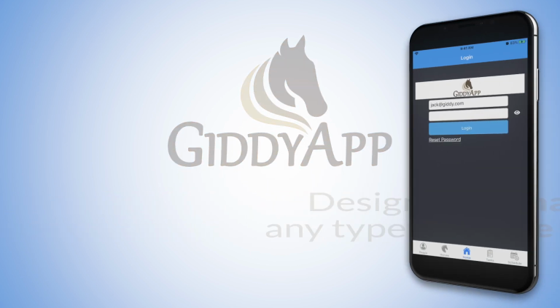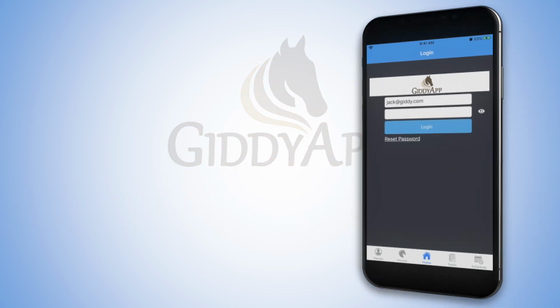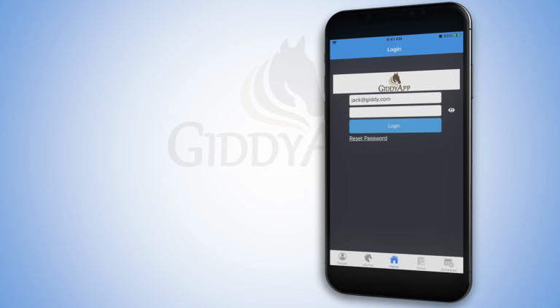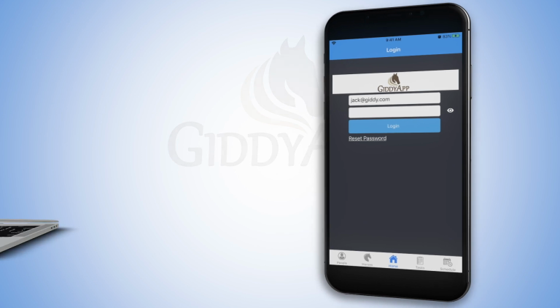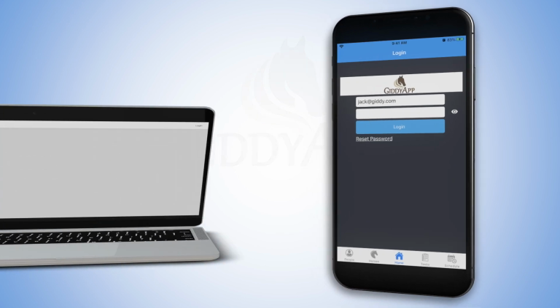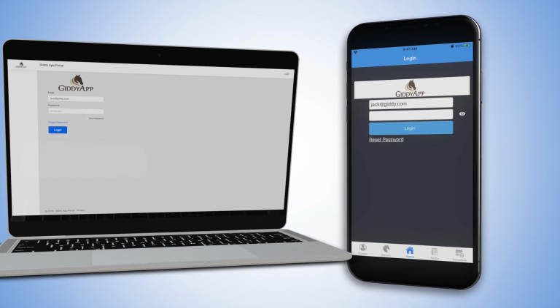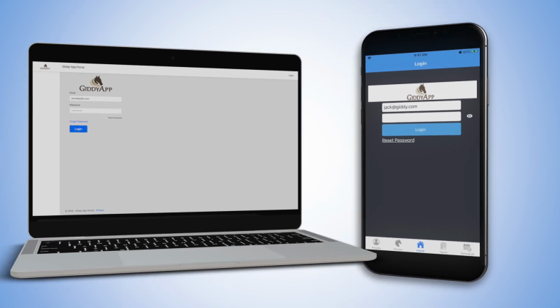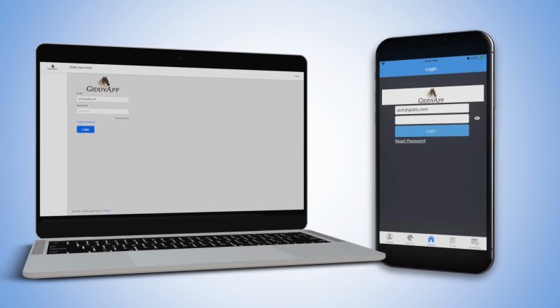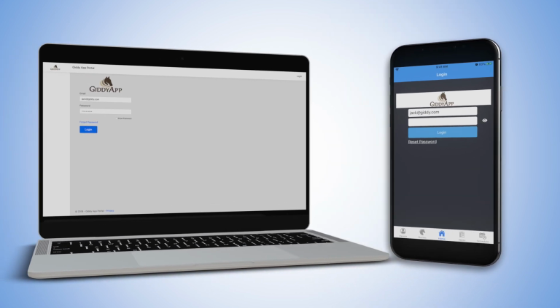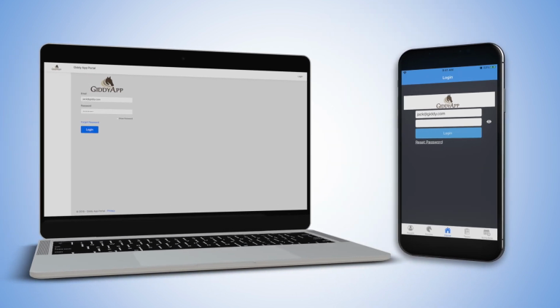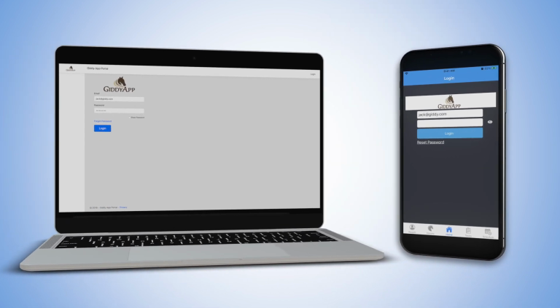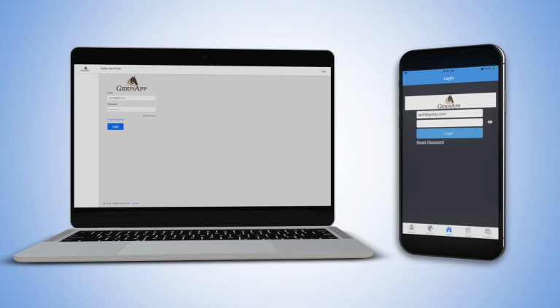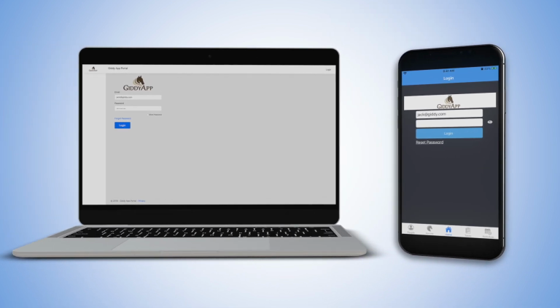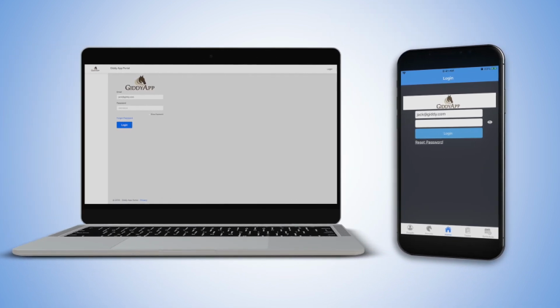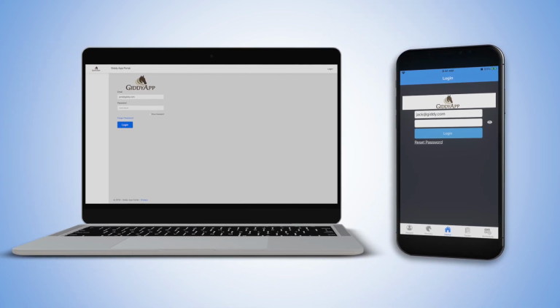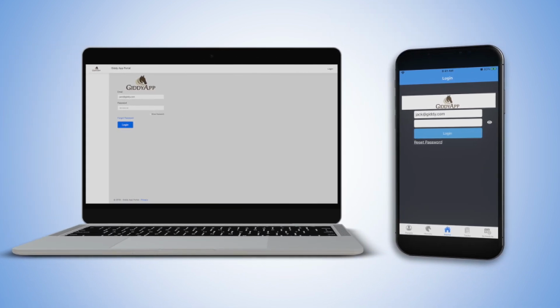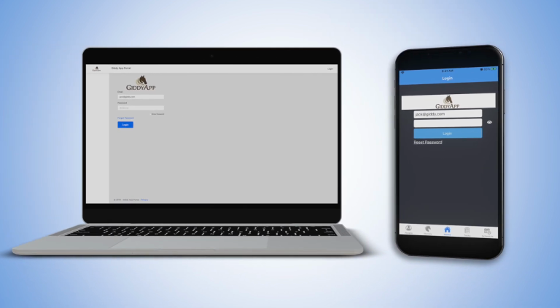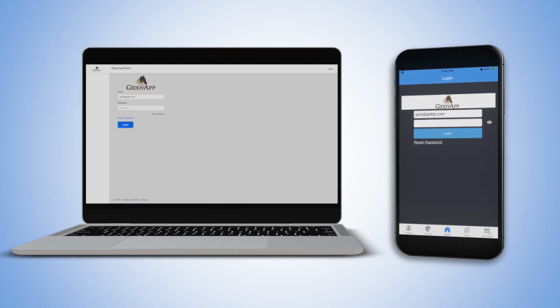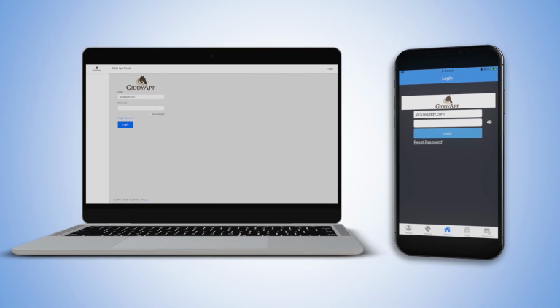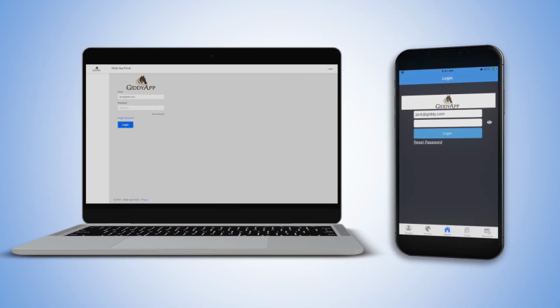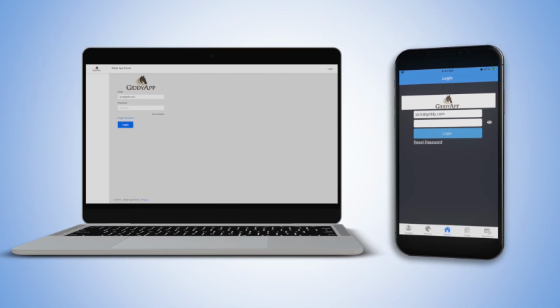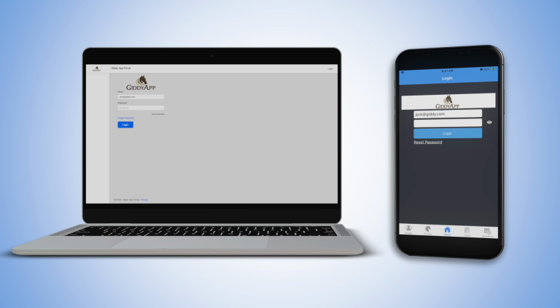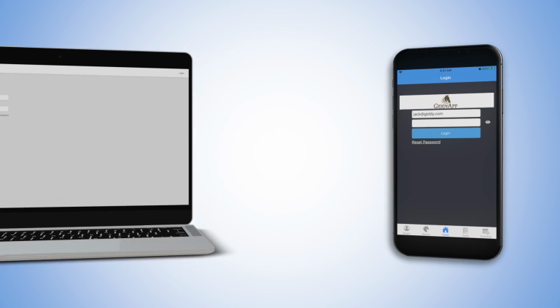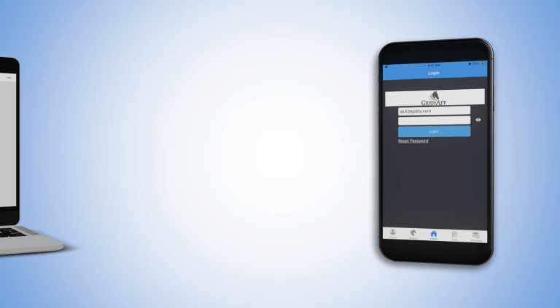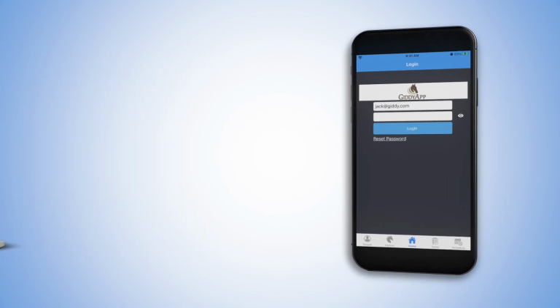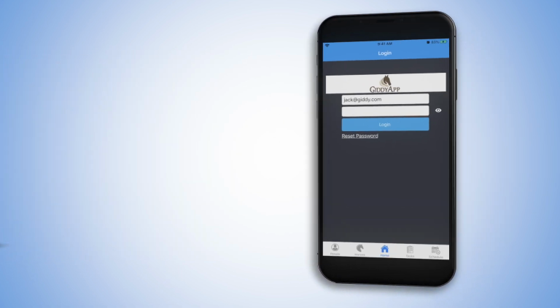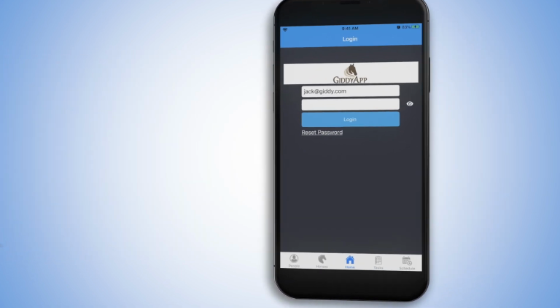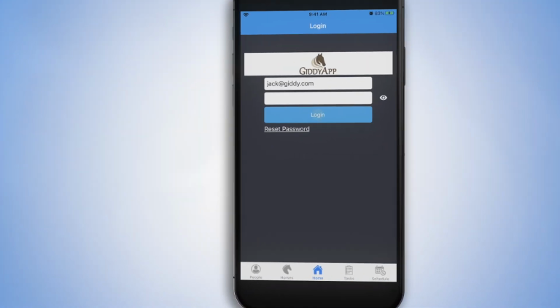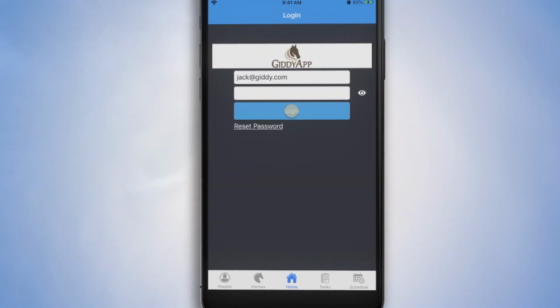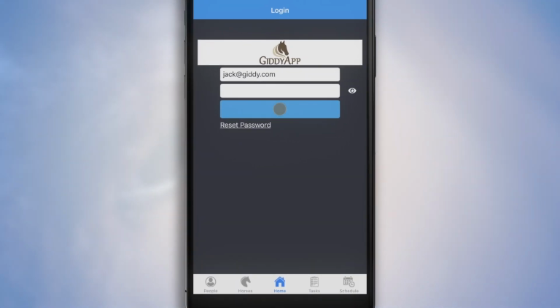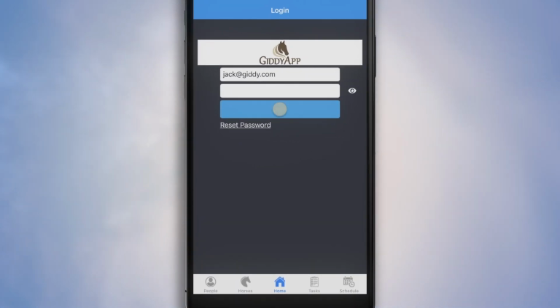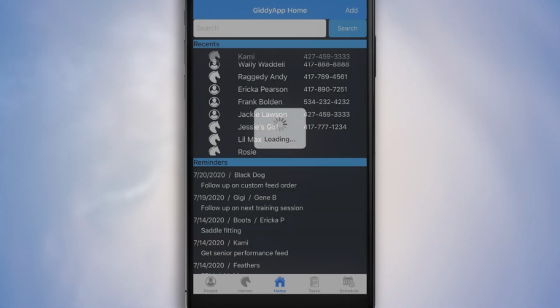GiddiApp's simple mobile and desktop apps are ready to go out of the box or easily configurable for your unique business. Wherever you go, GiddiApp can go with you.